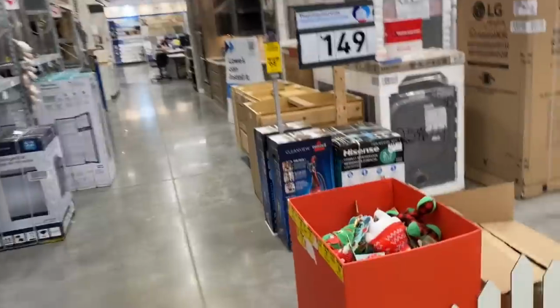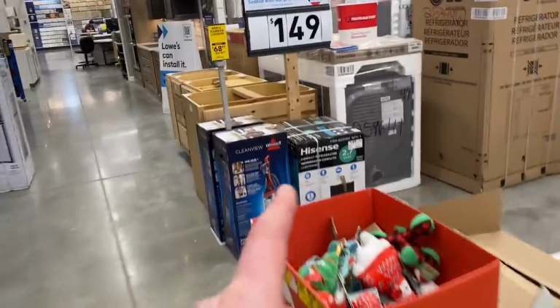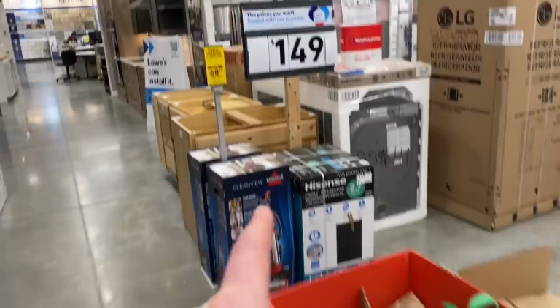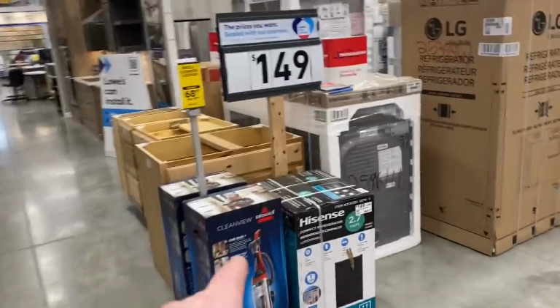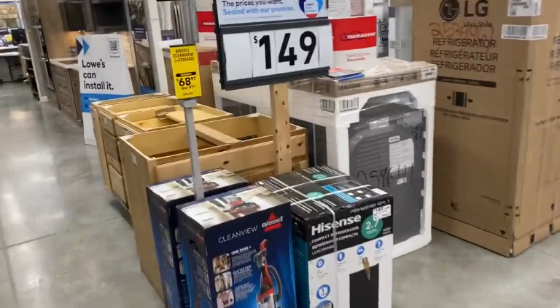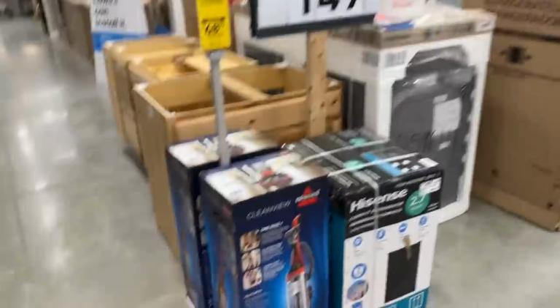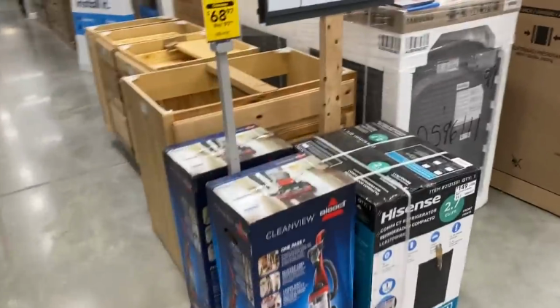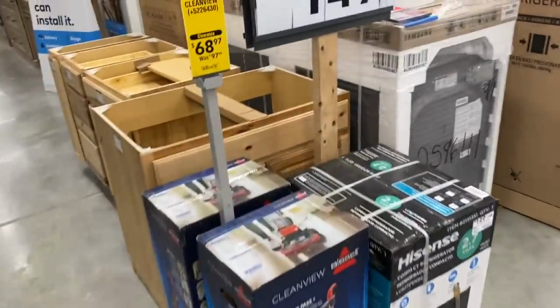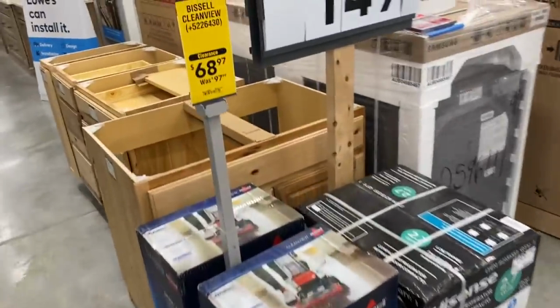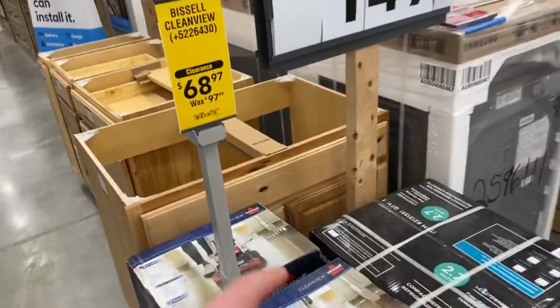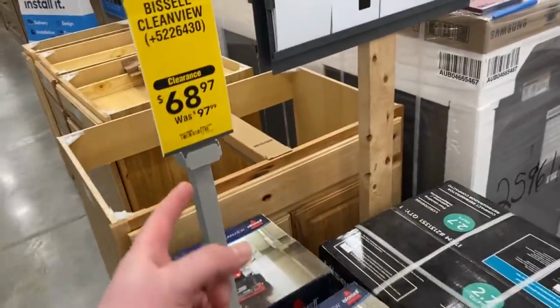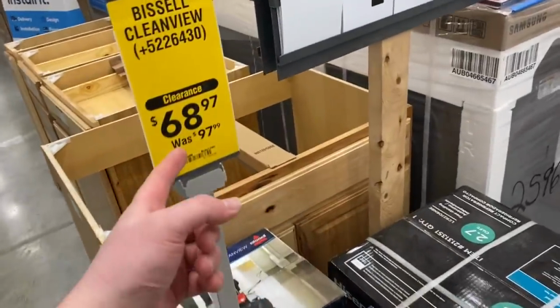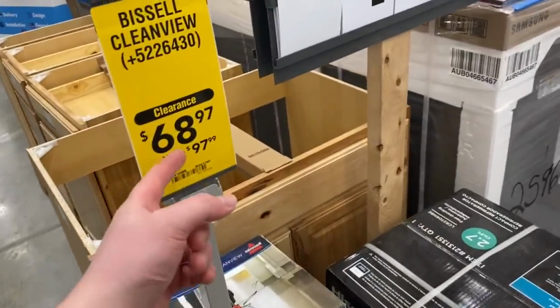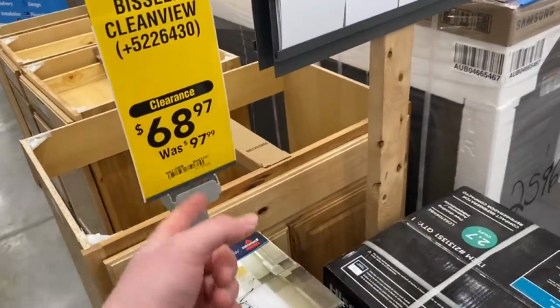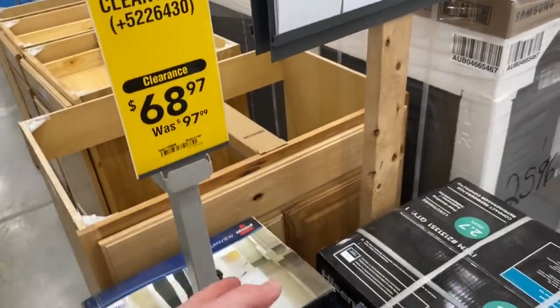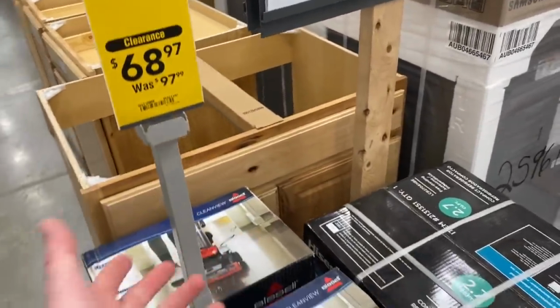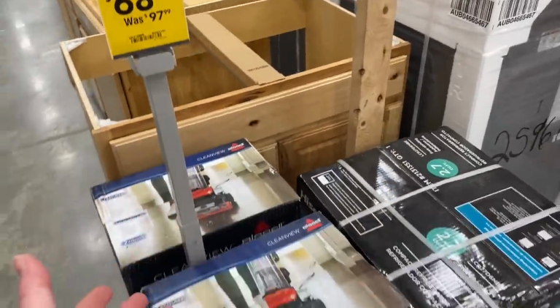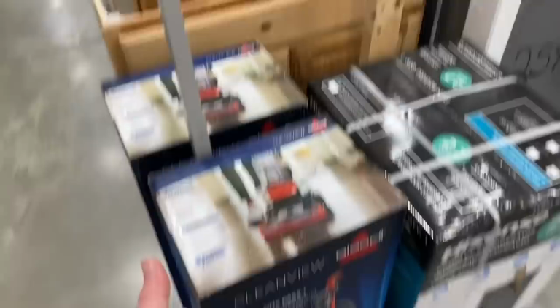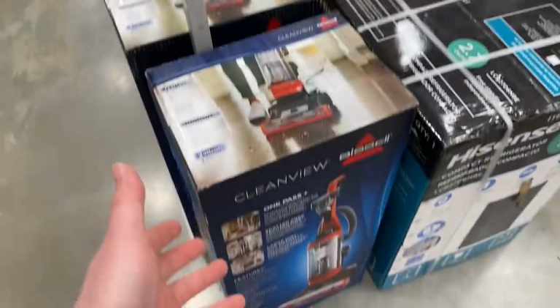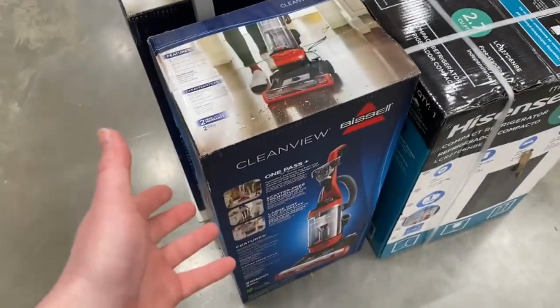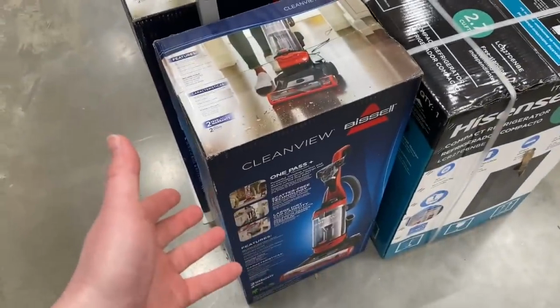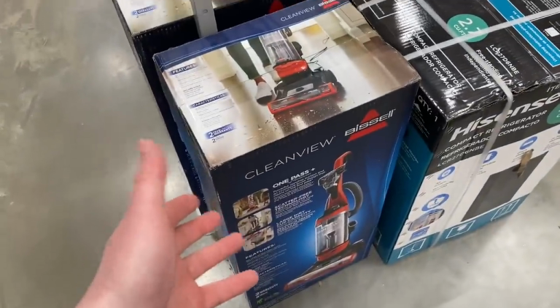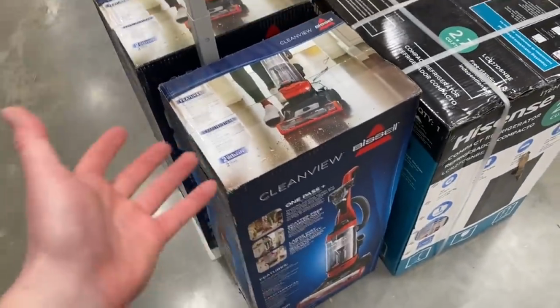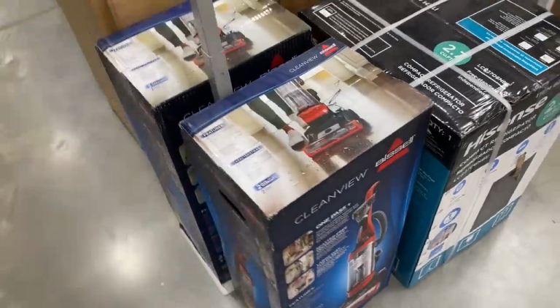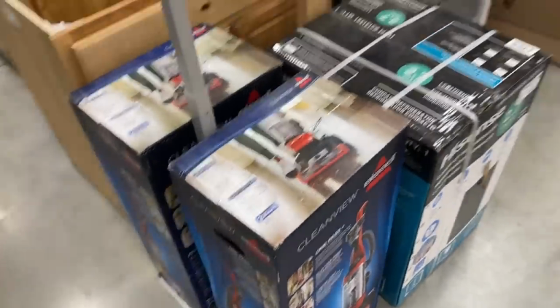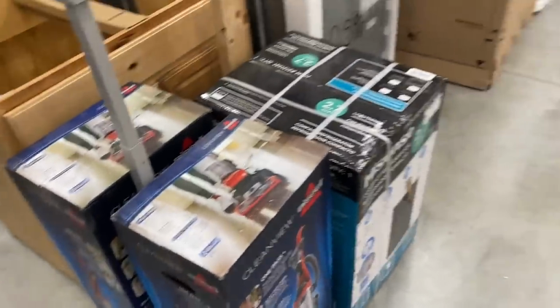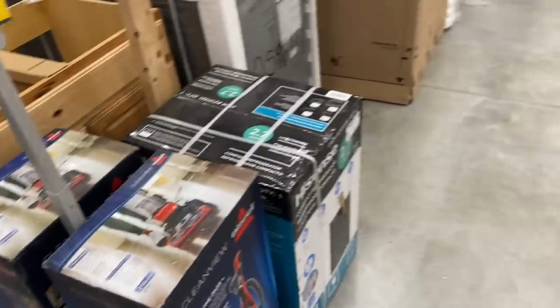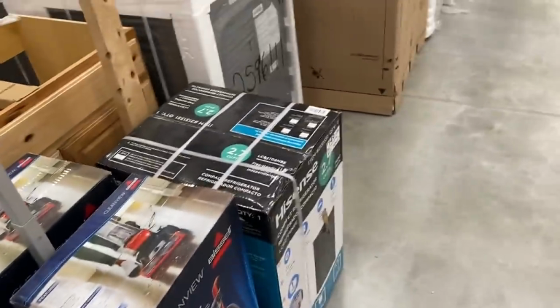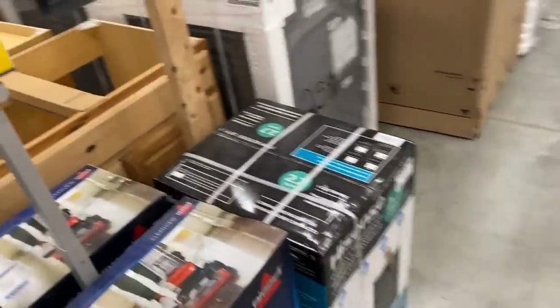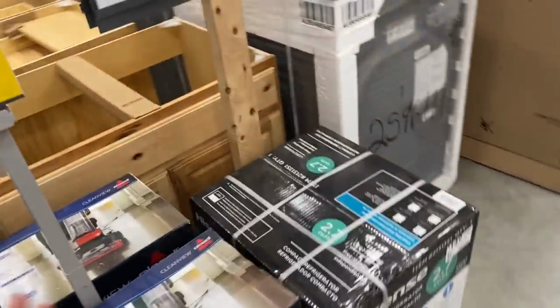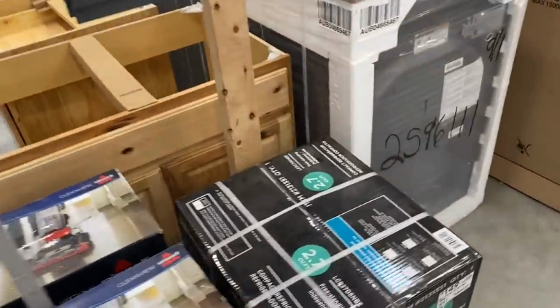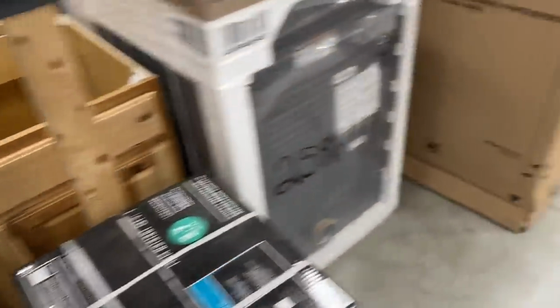I don't know too much about this vacuum cleaner myself, but check it out — $68 down from $100, so basically 30 bucks off on this missile vacuum. There's clearance sales happening all over right now at Lowe's.